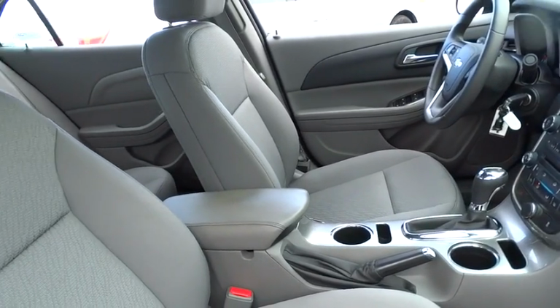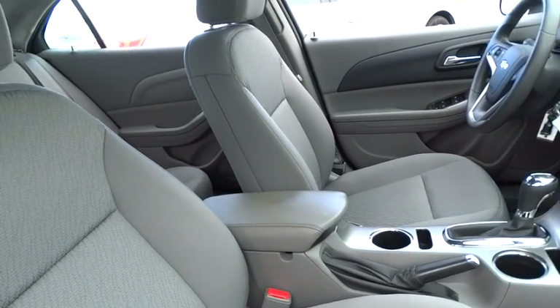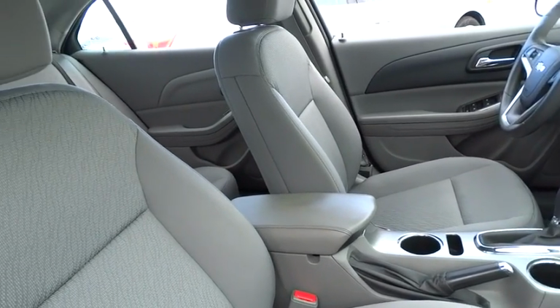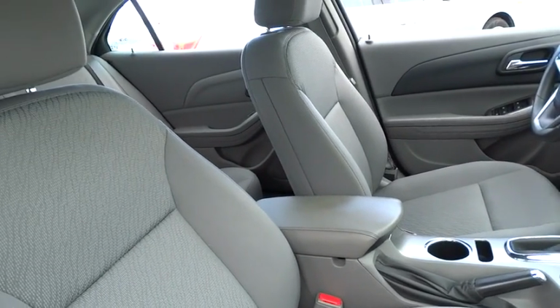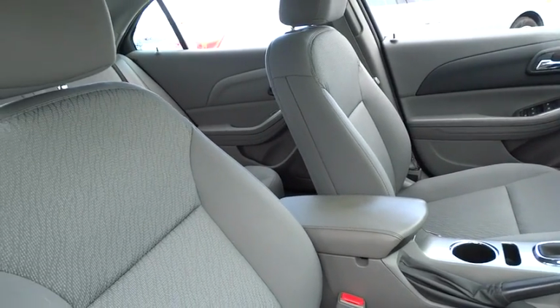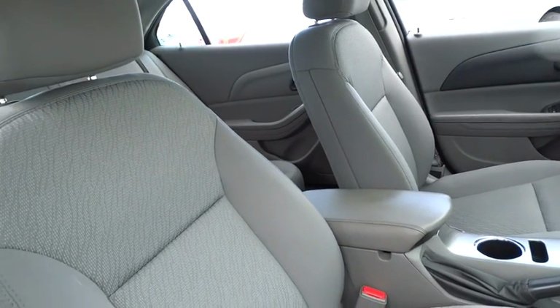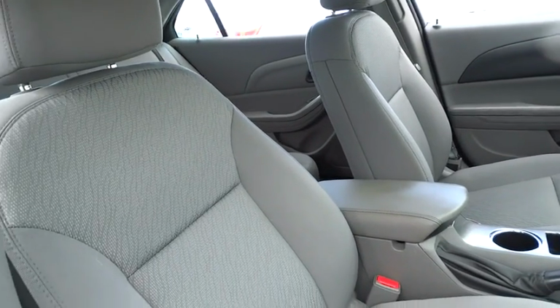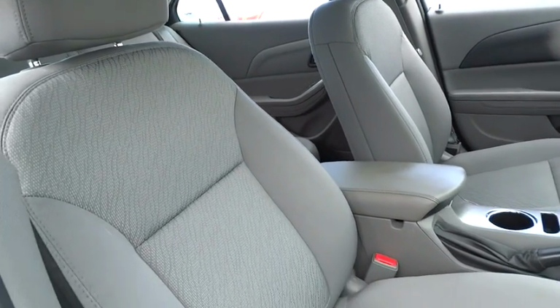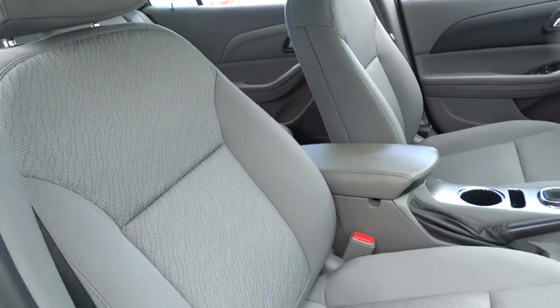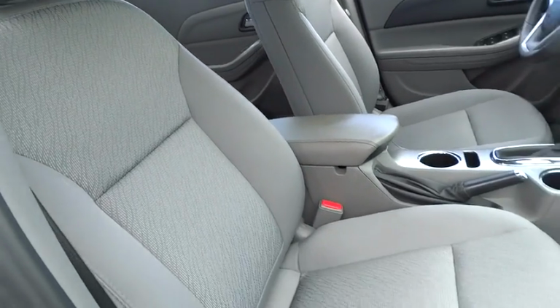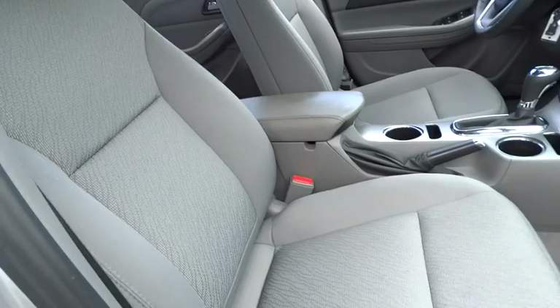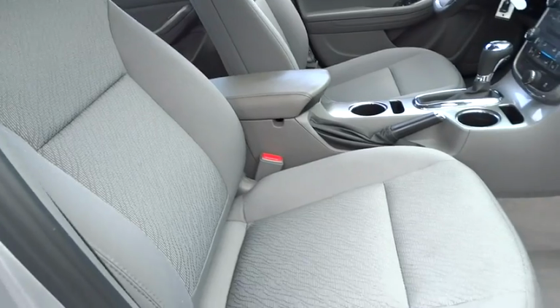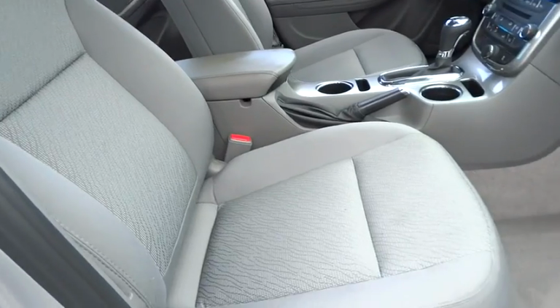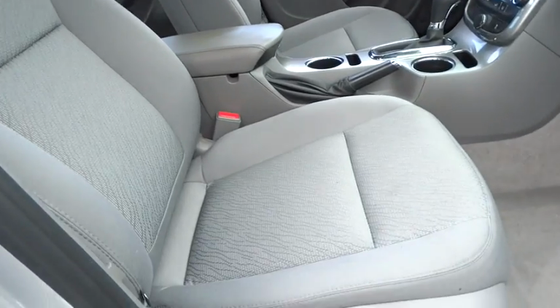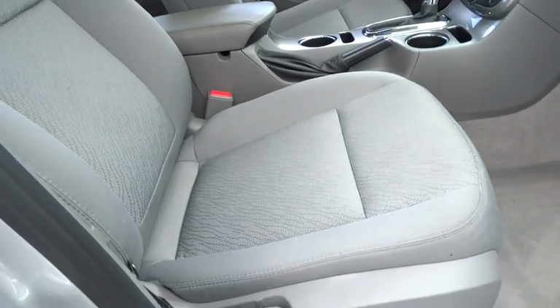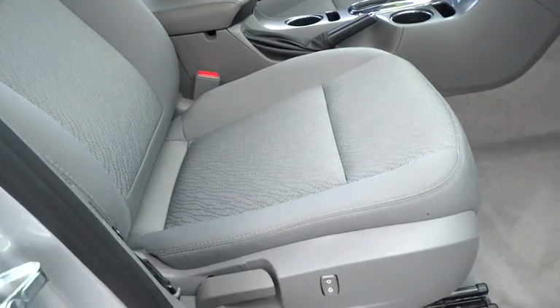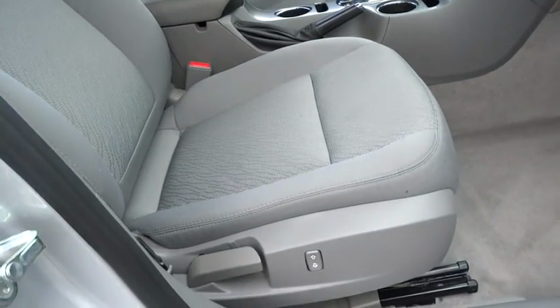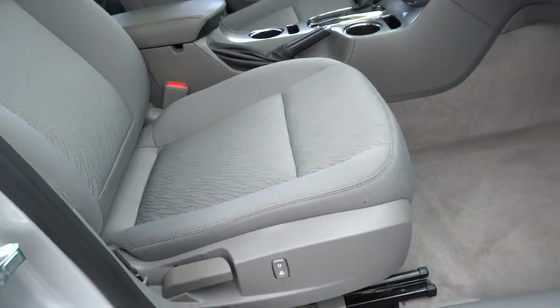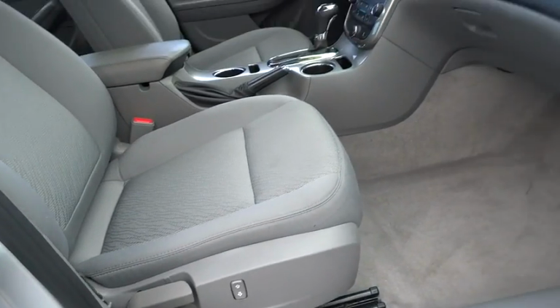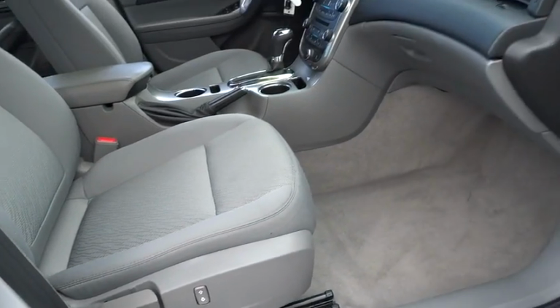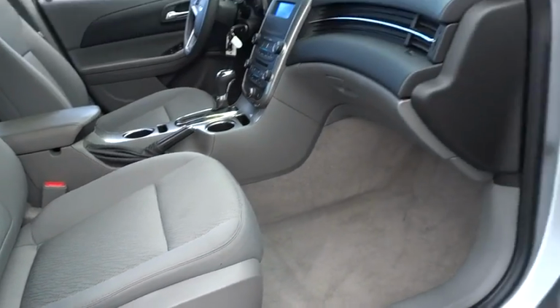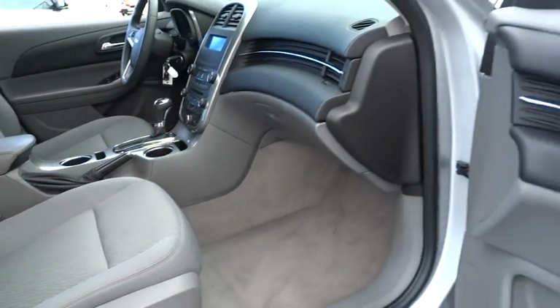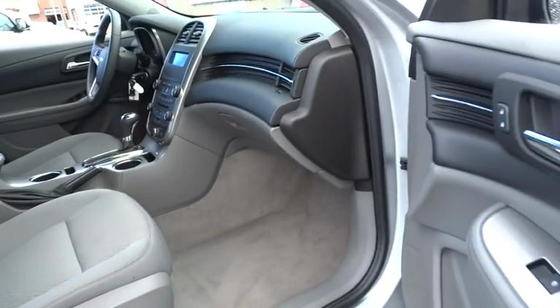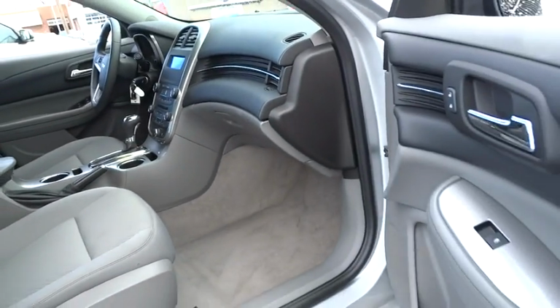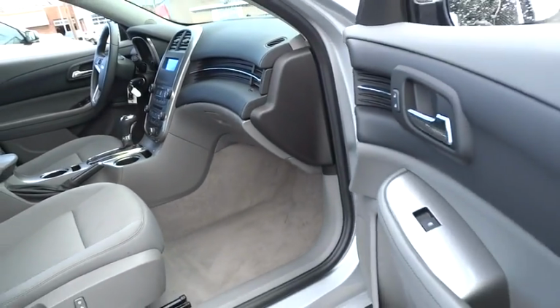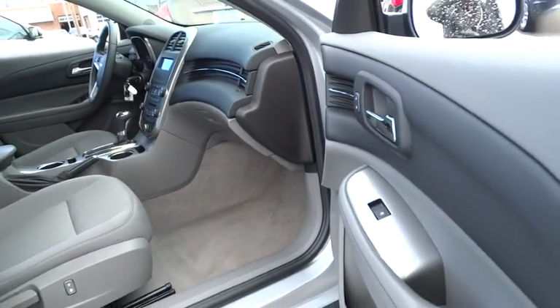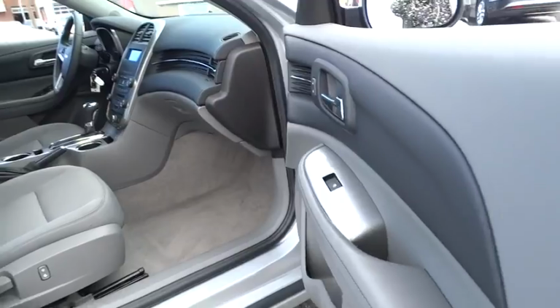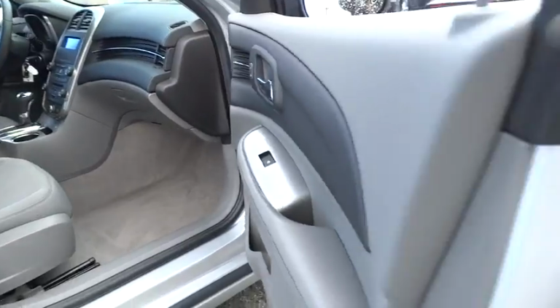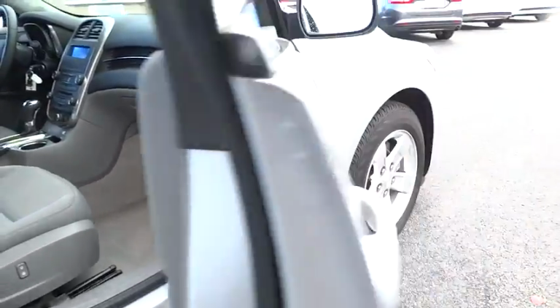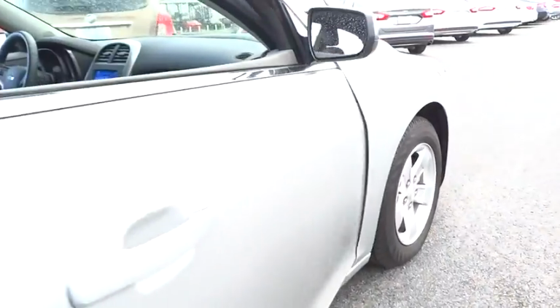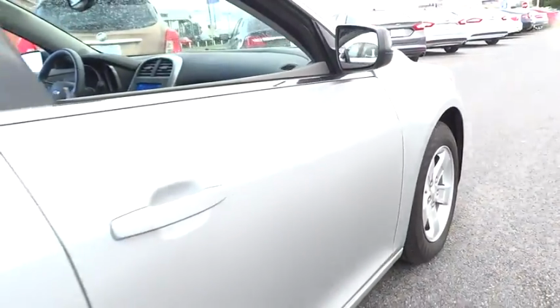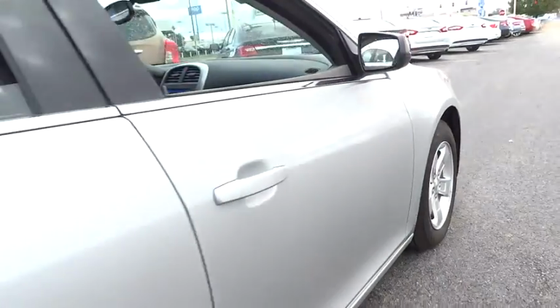Power windows, security system, electronic stability control, trip computer, compass, remote keyless entry, brake assist, tachometer, panic alarm.